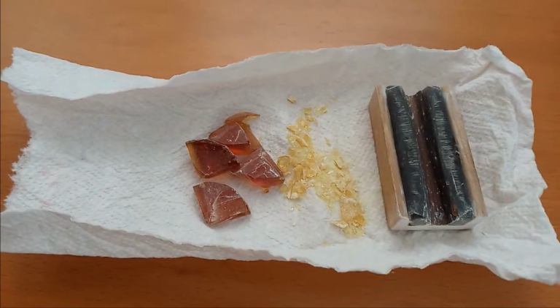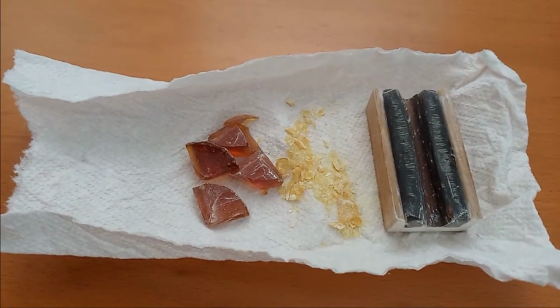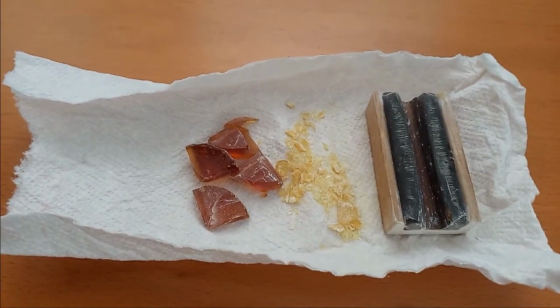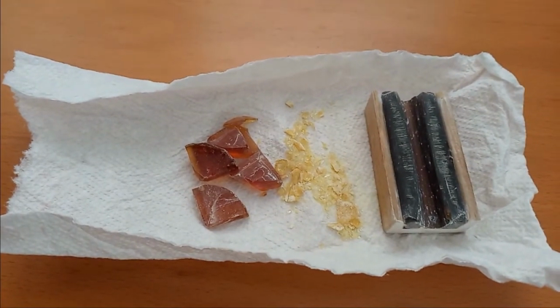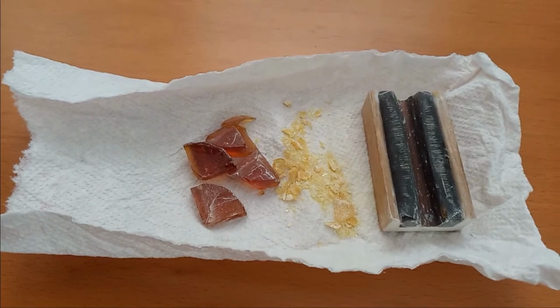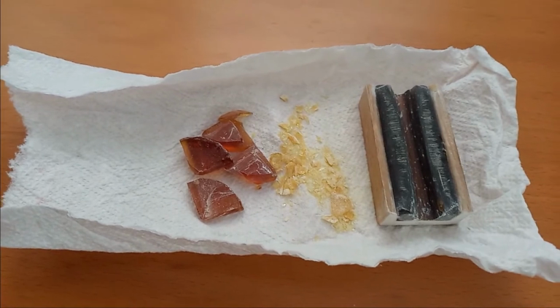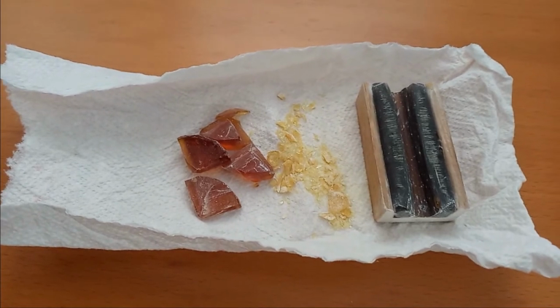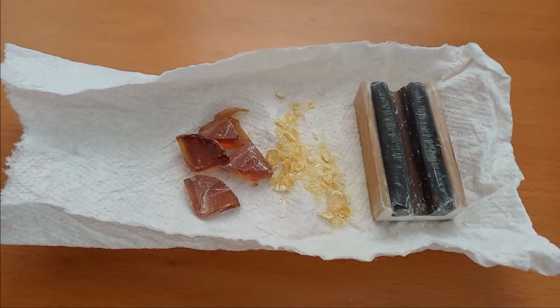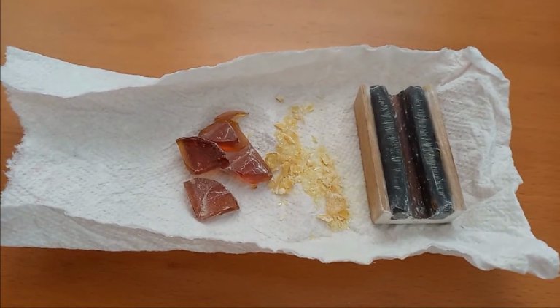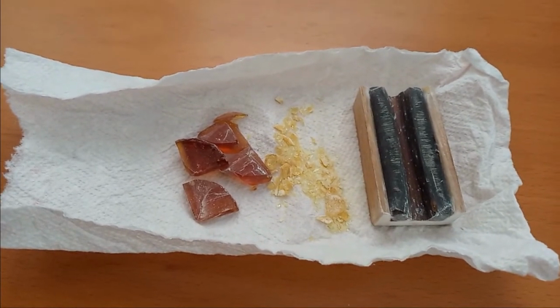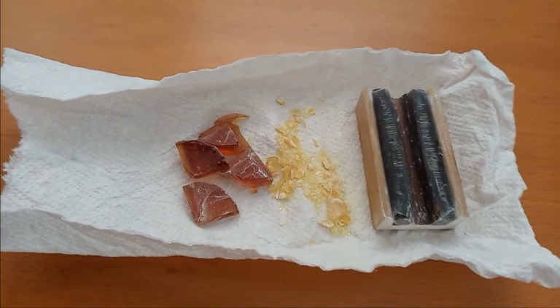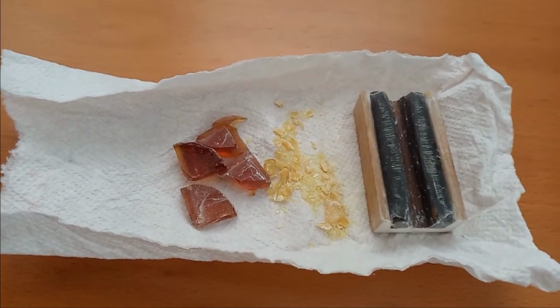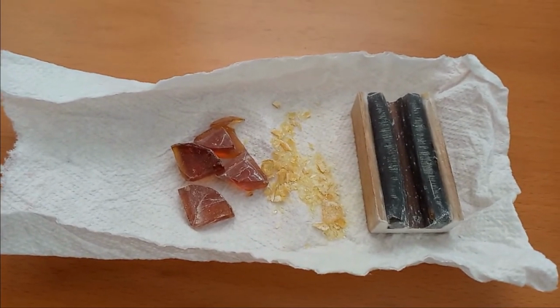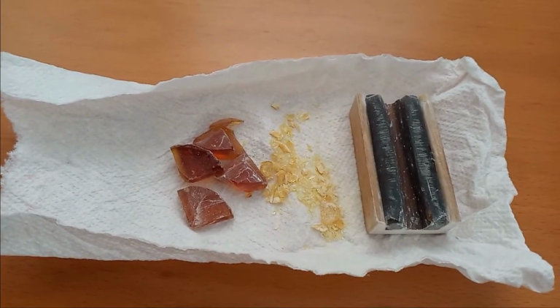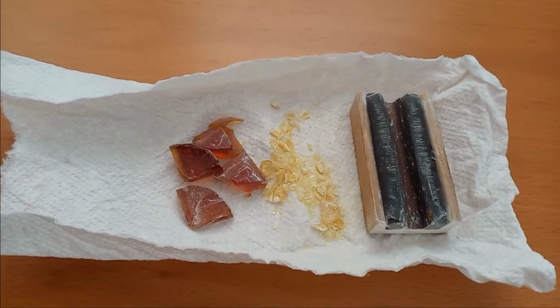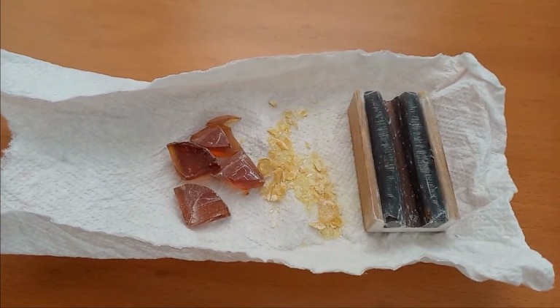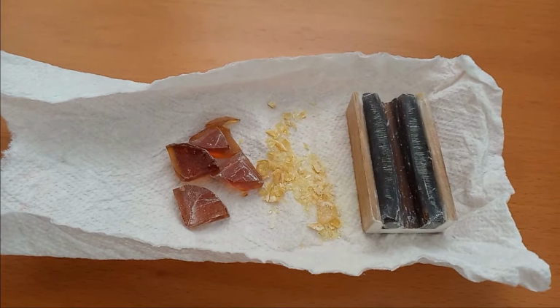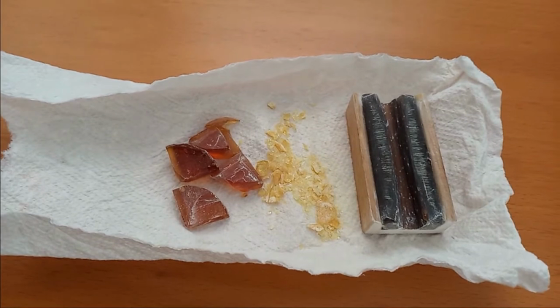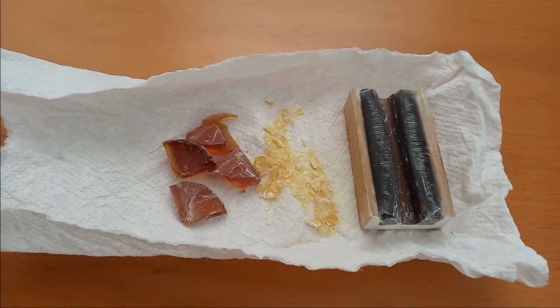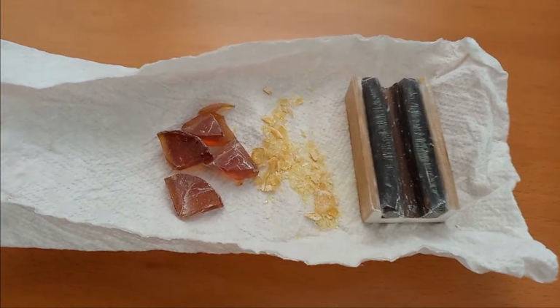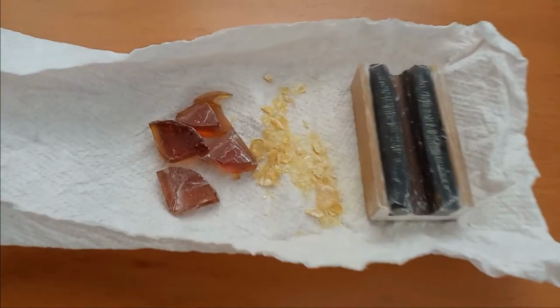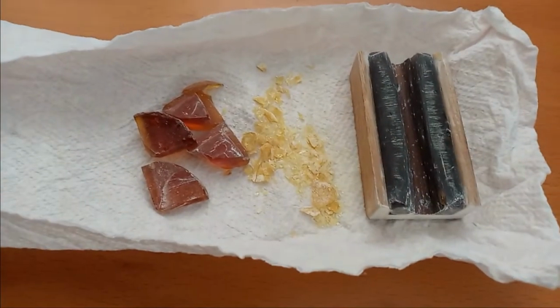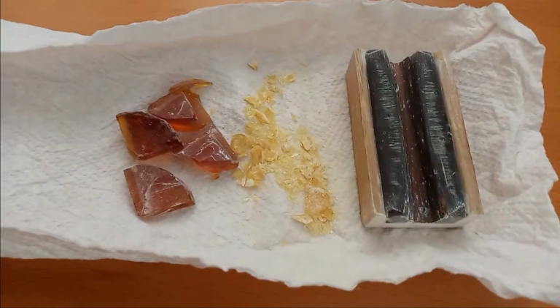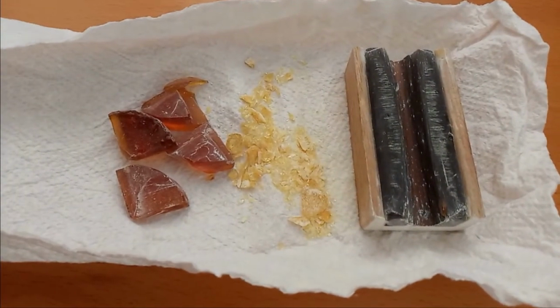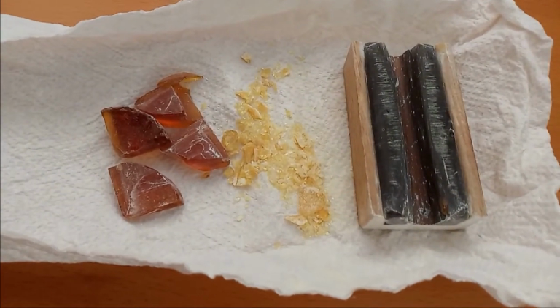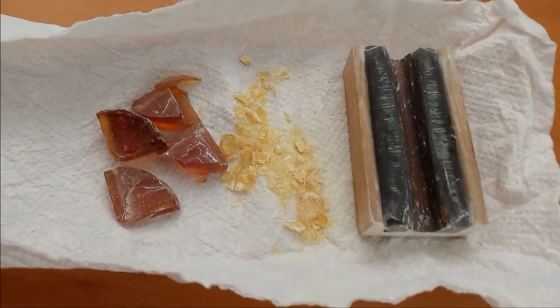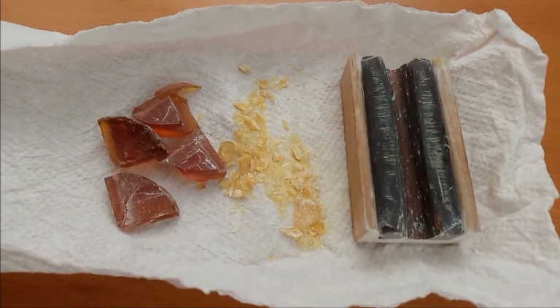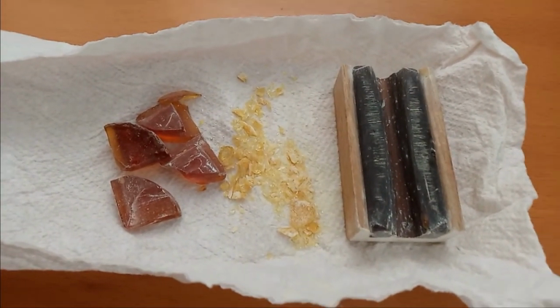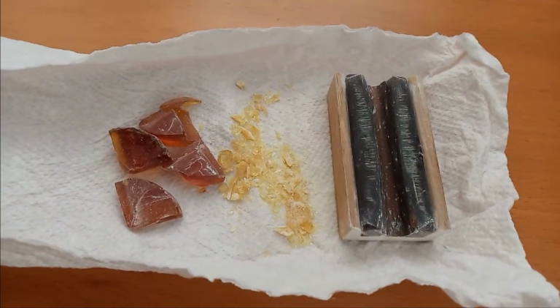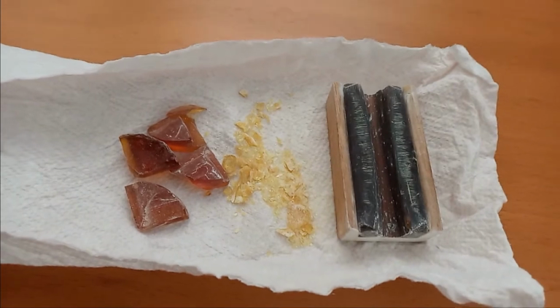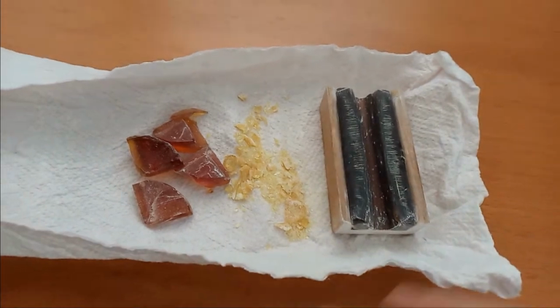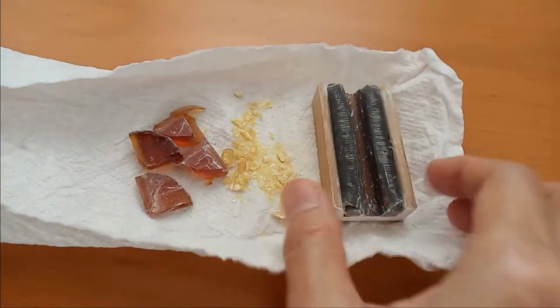For those who use rosin on string instruments and have experienced rosin cracking, breaking into pieces, dropping on the floor, or only being able to use one third of it — this is a common problem.